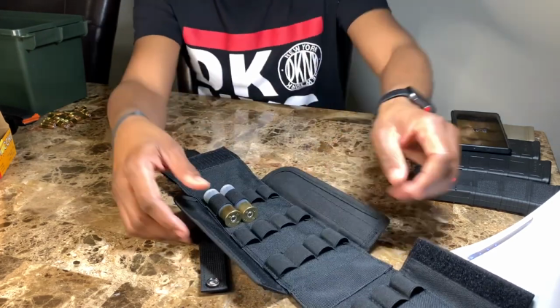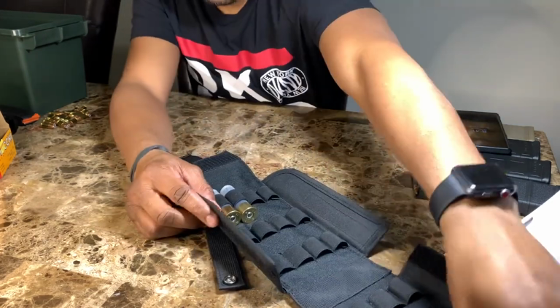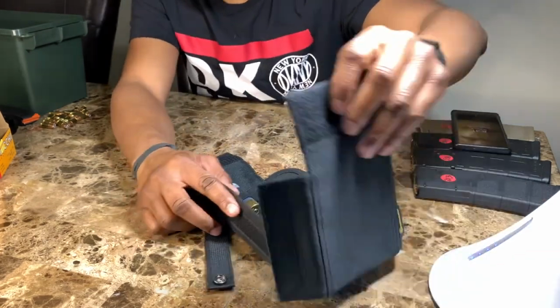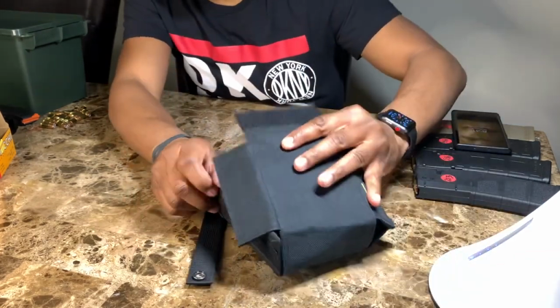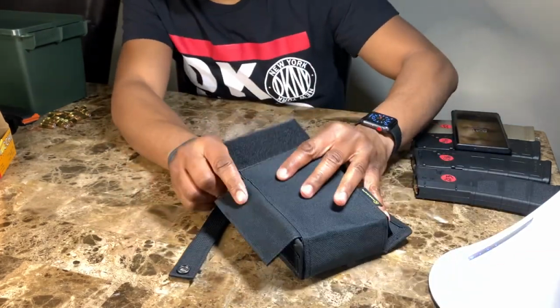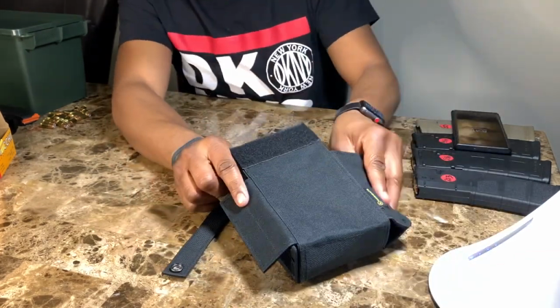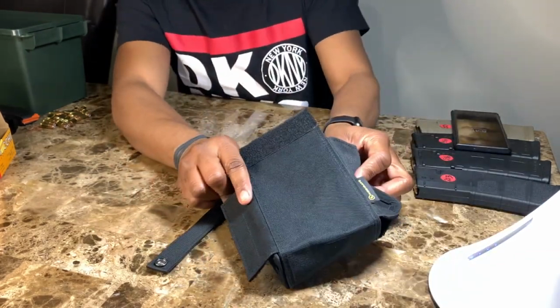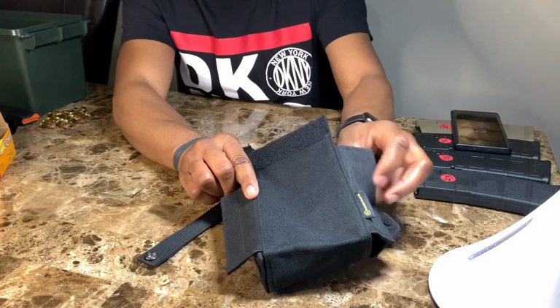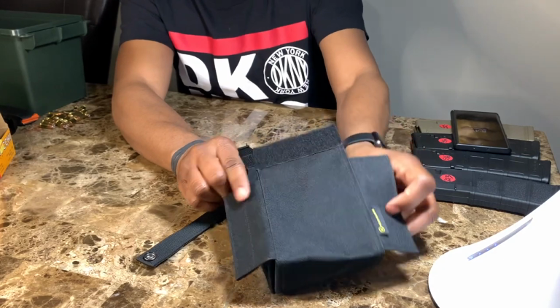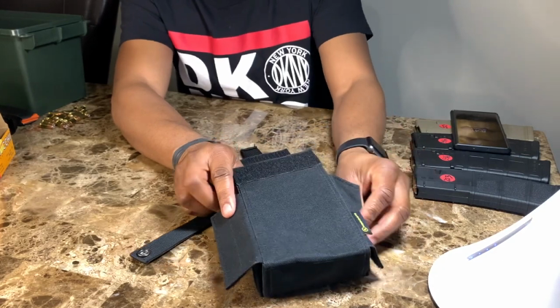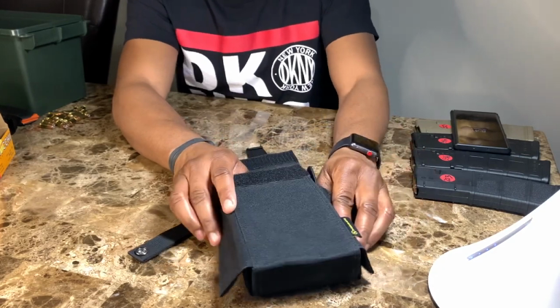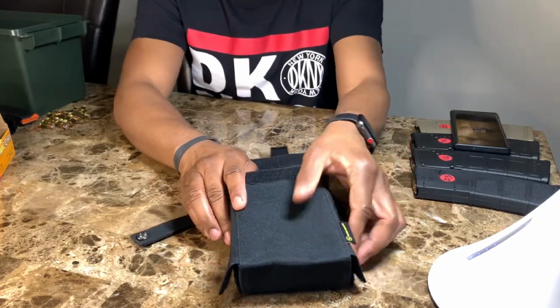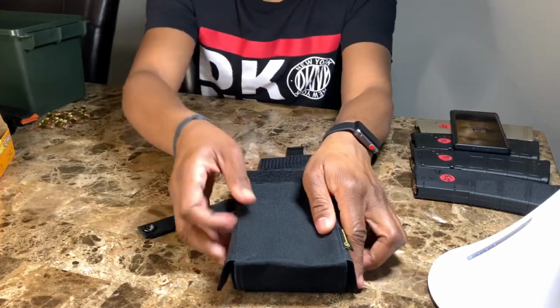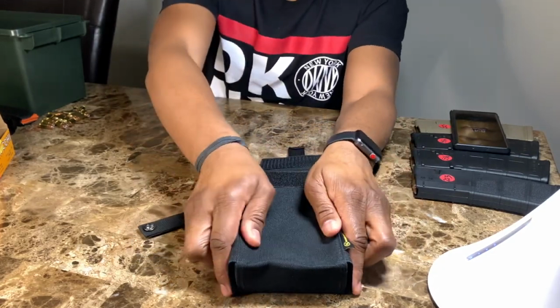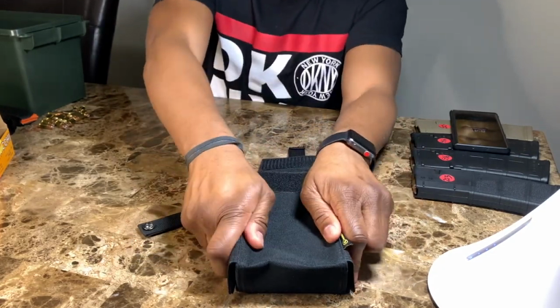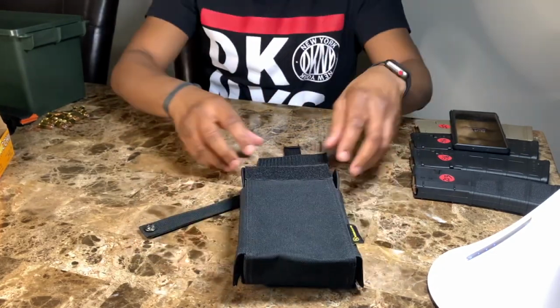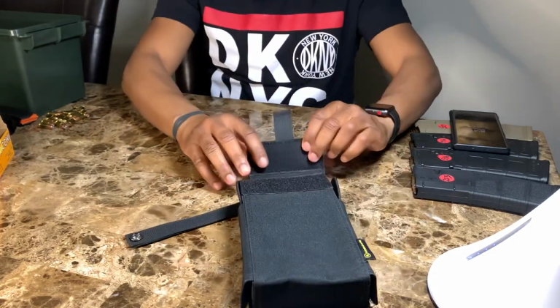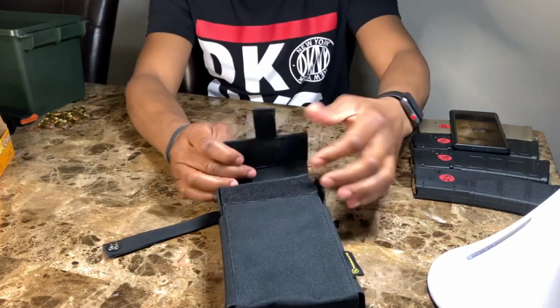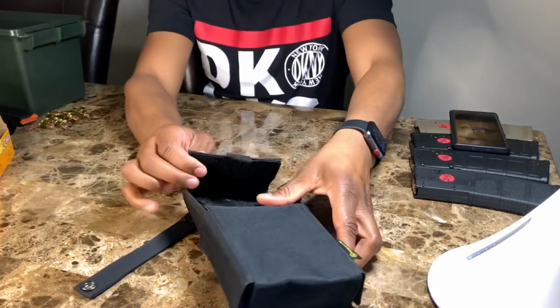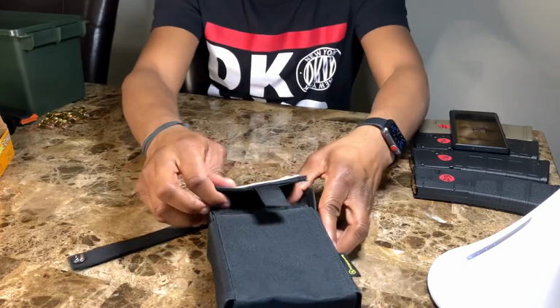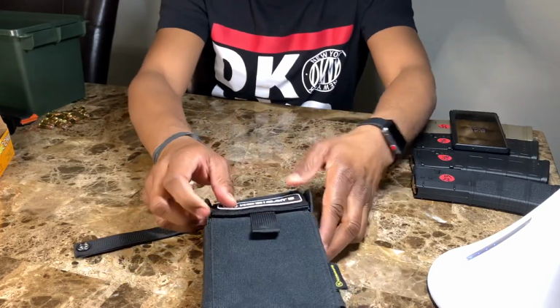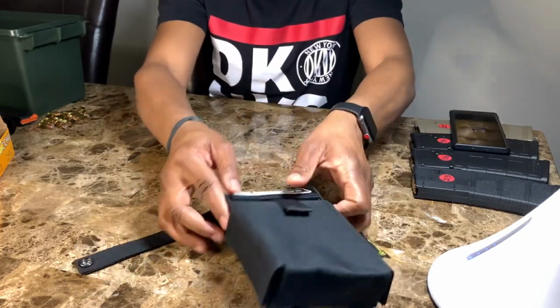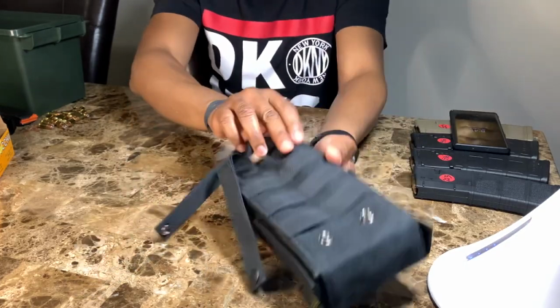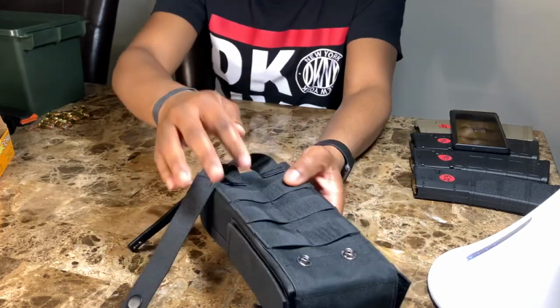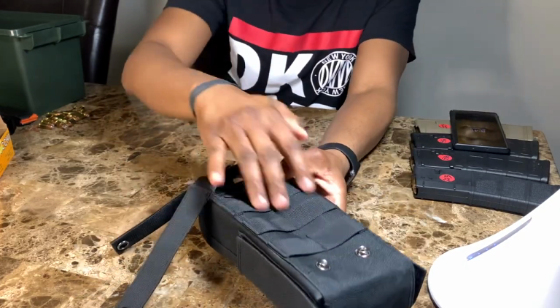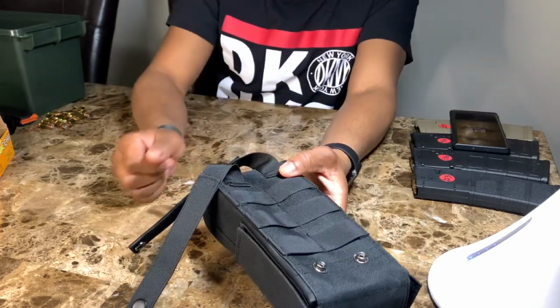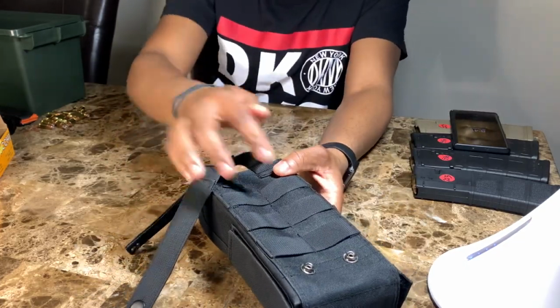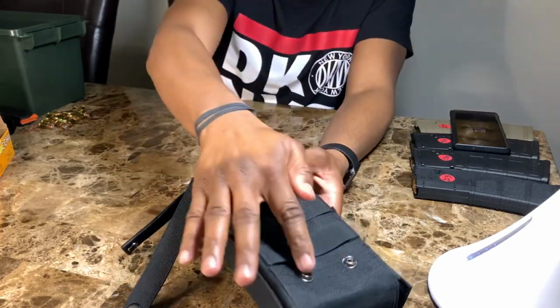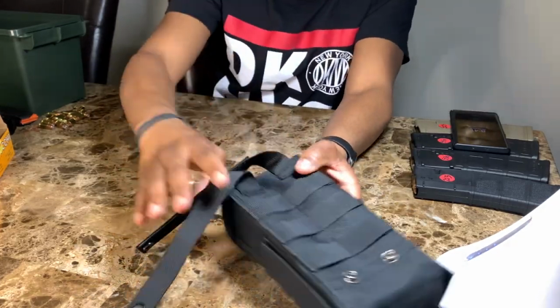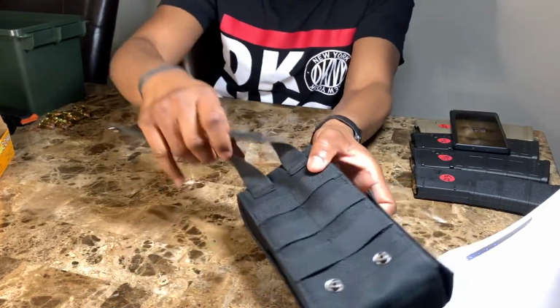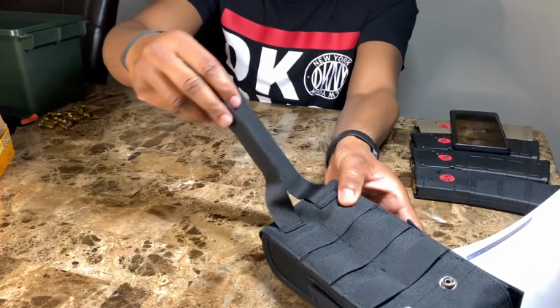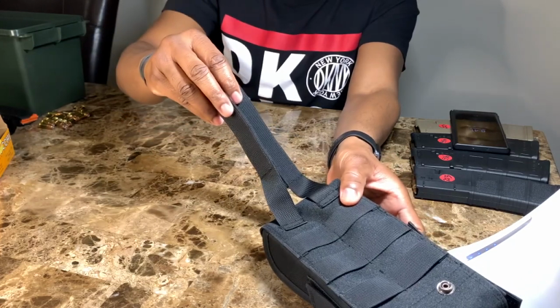I'm going to close this up and show you some other things. I'm going to show you the MOLLE webbing on the back. On the back you have your MOLLE webbing, your snaps, and your straps.